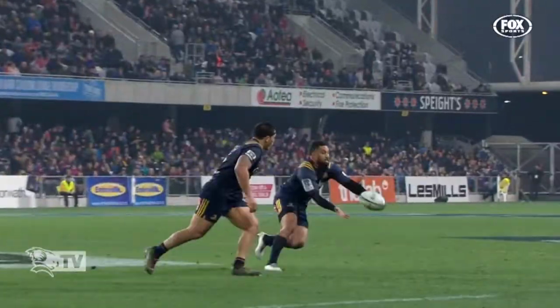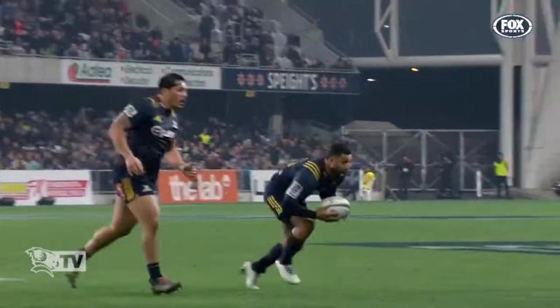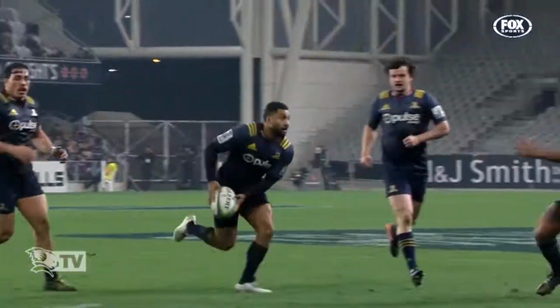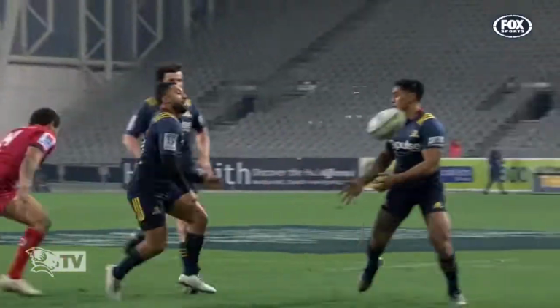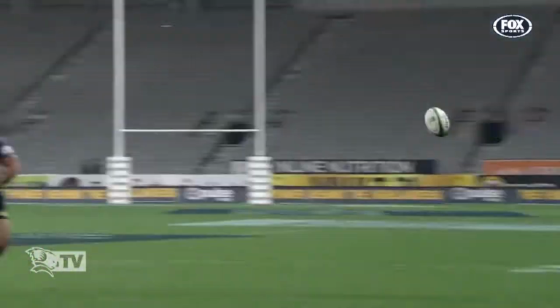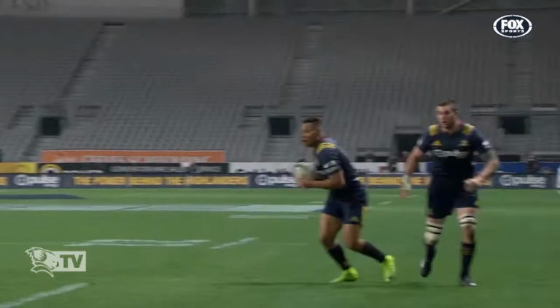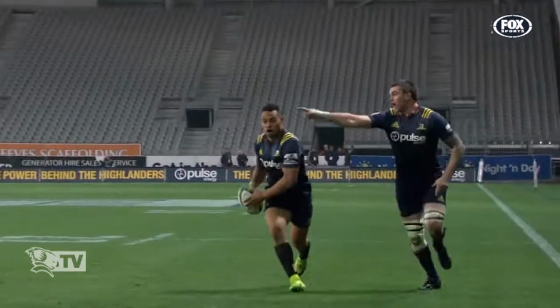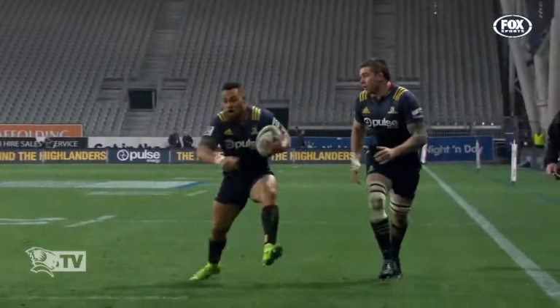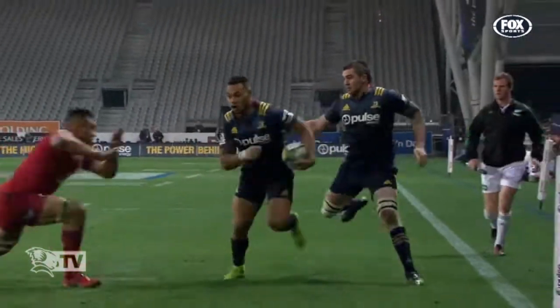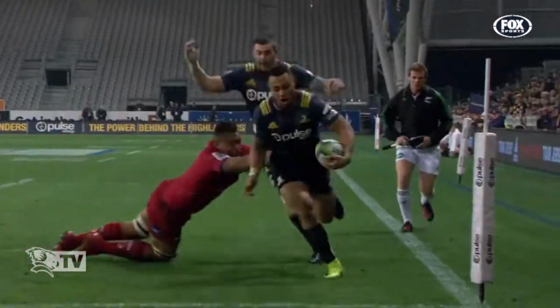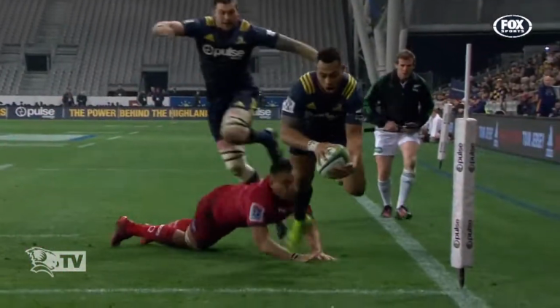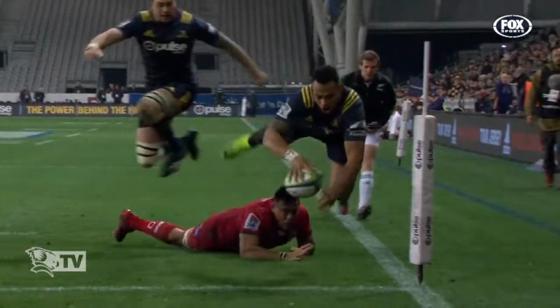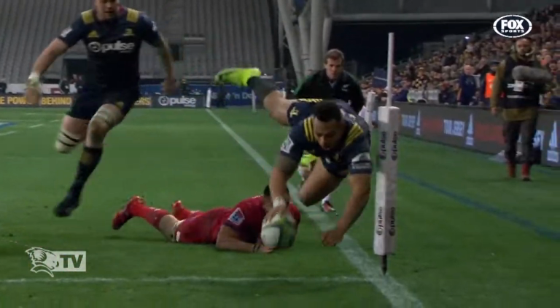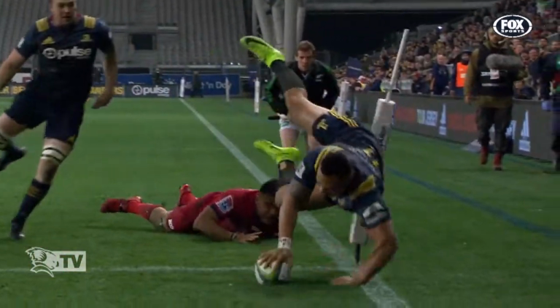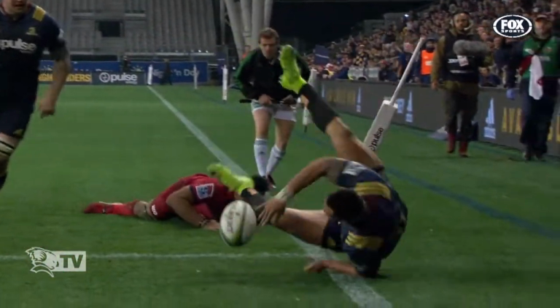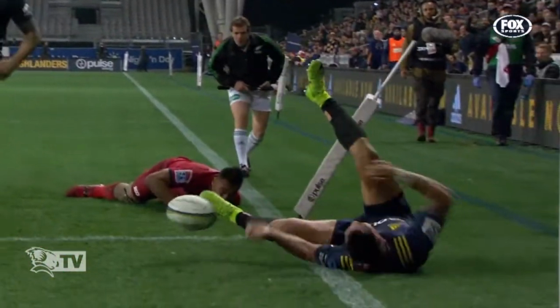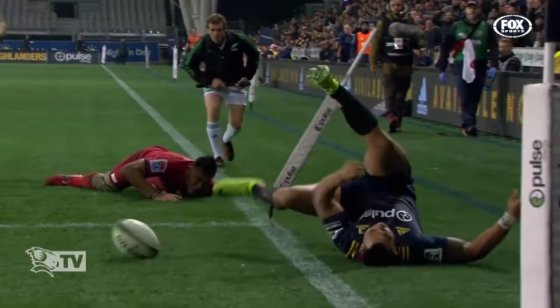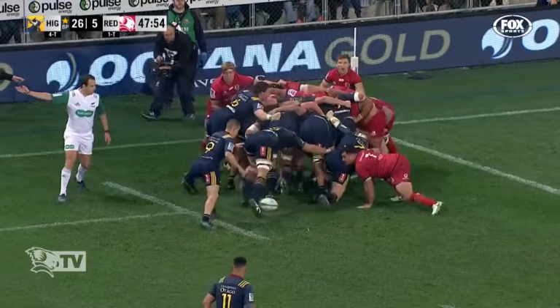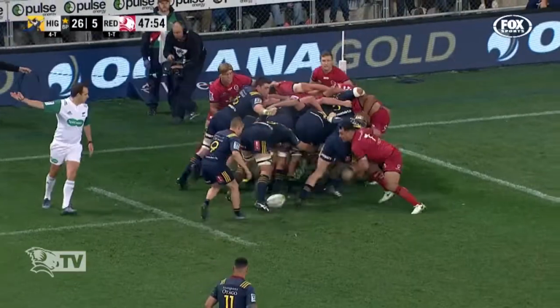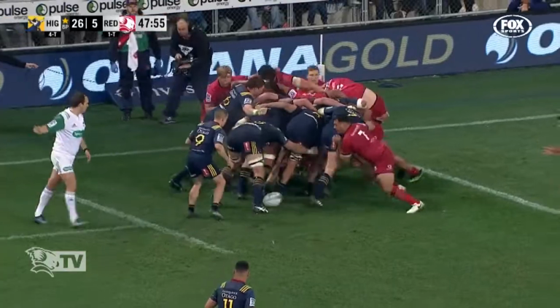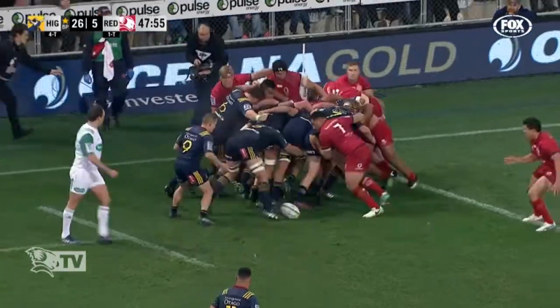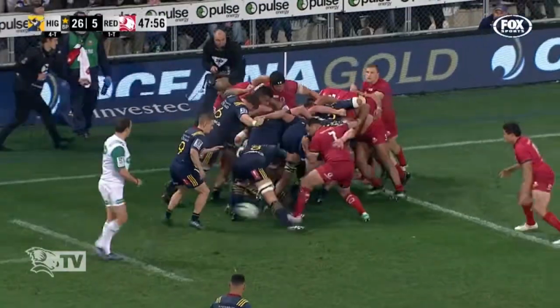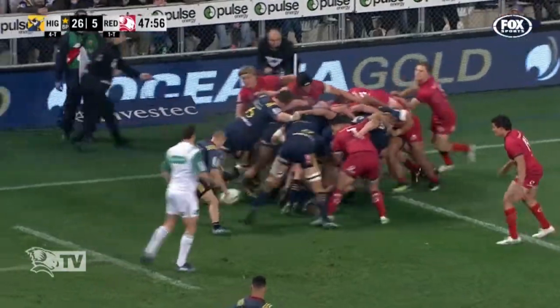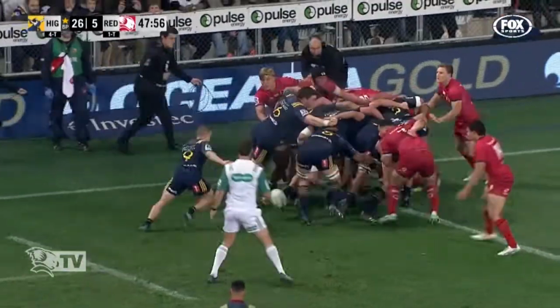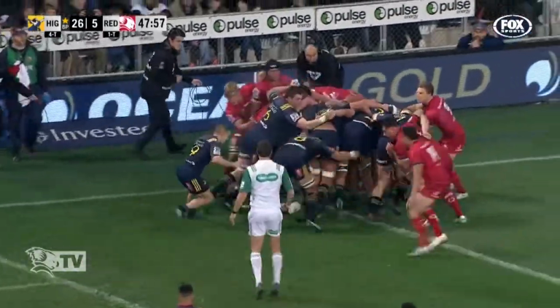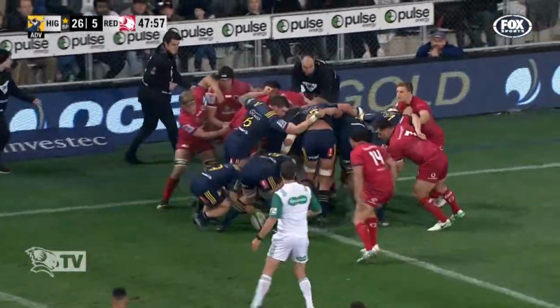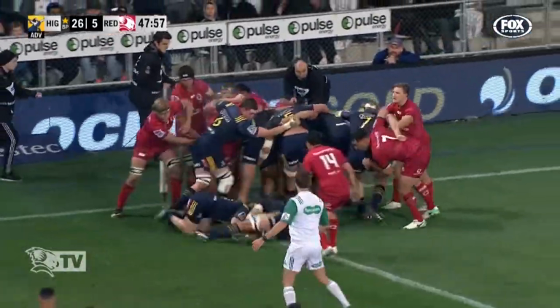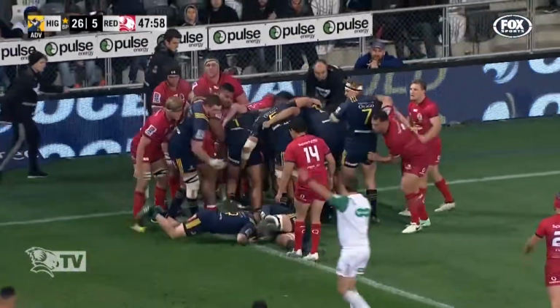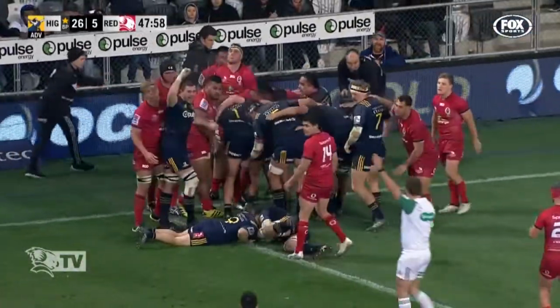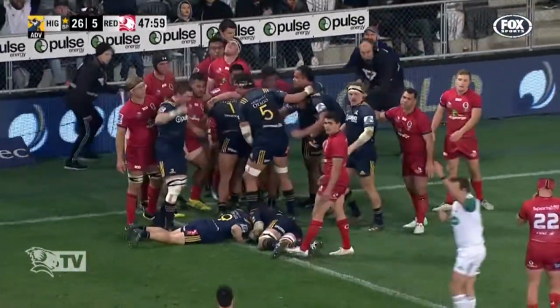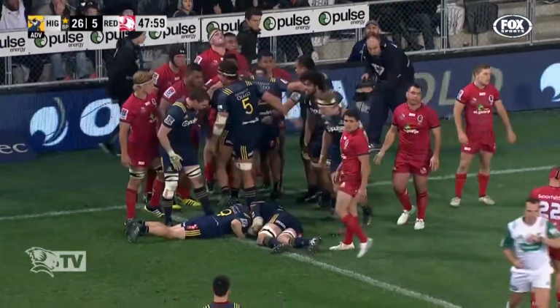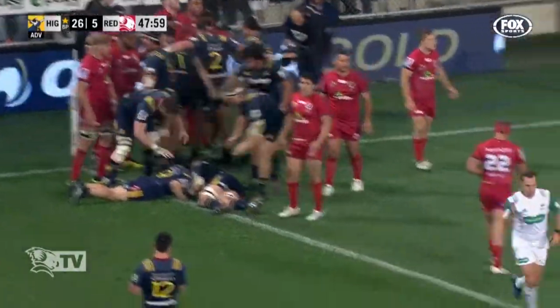Suddenly the crowd comes alight. We talked about the meandering play from the Reds — now the heat comes on. They've got the advantage. One lock. Kicked by Smith. One lock has it! Penalty try!